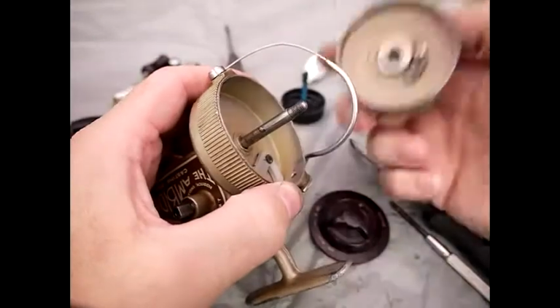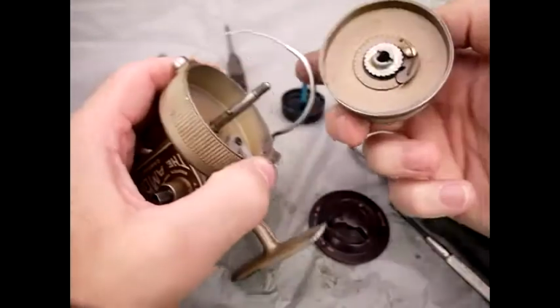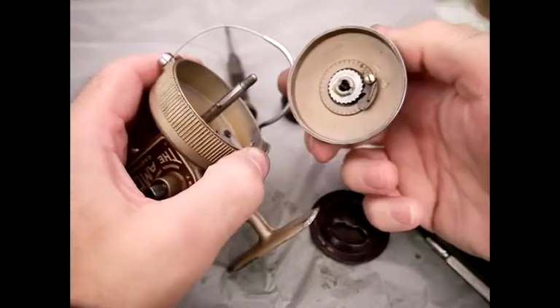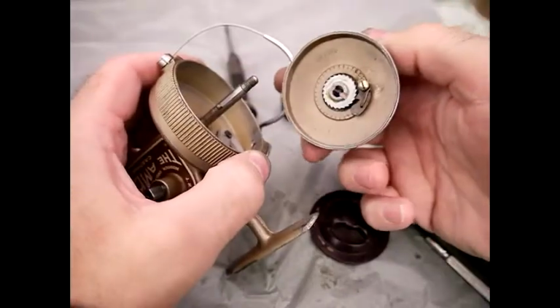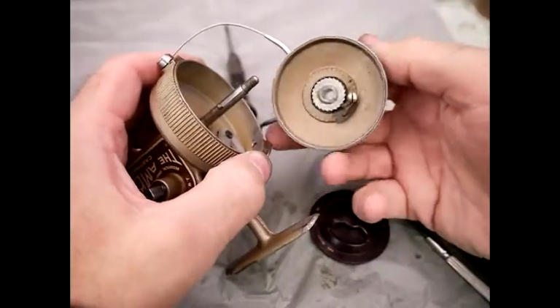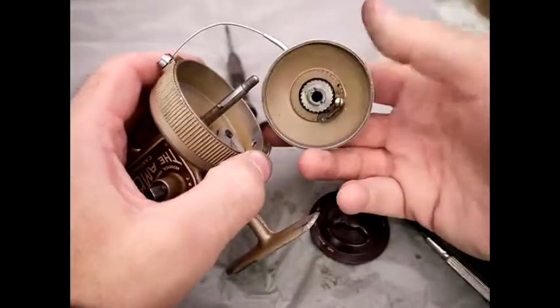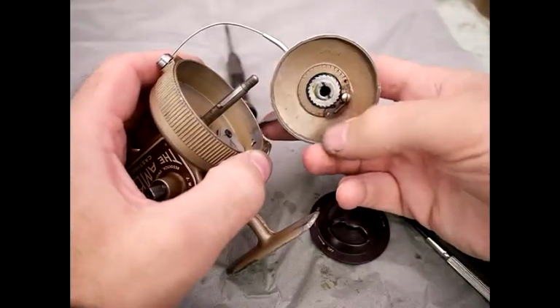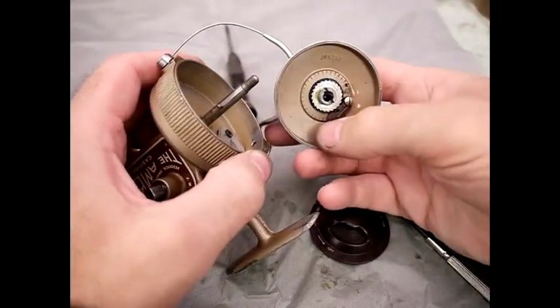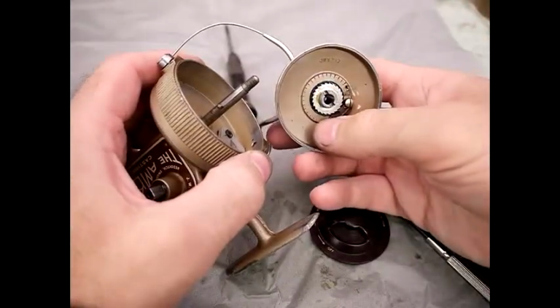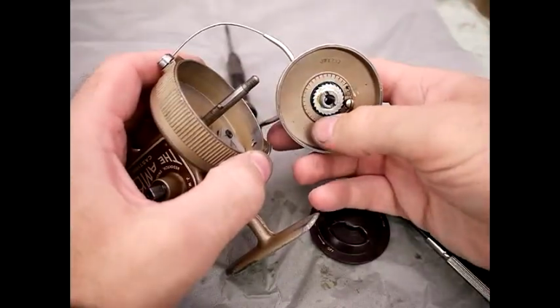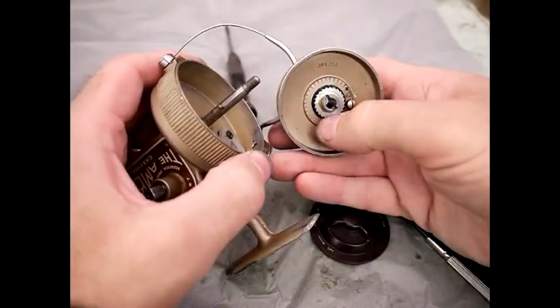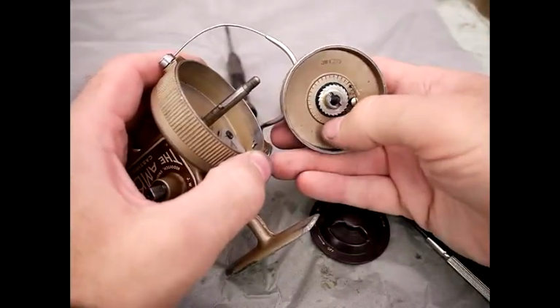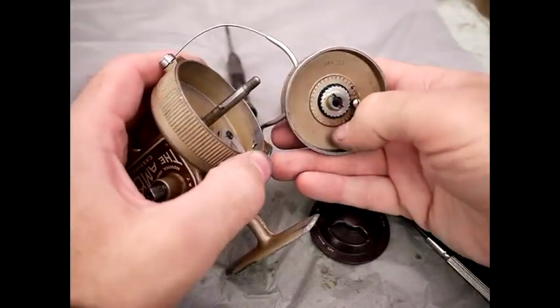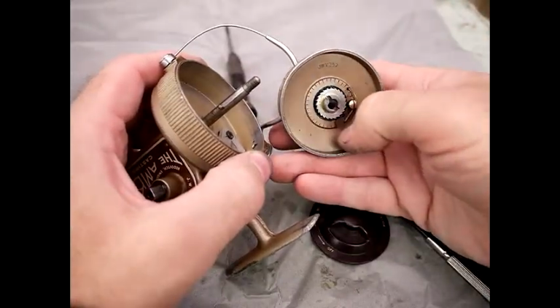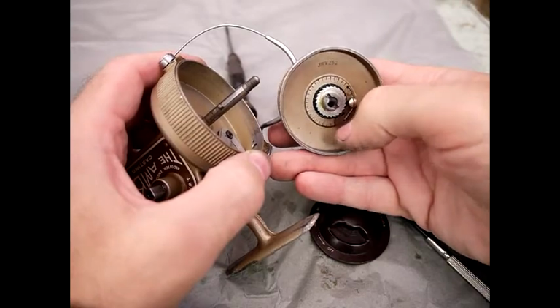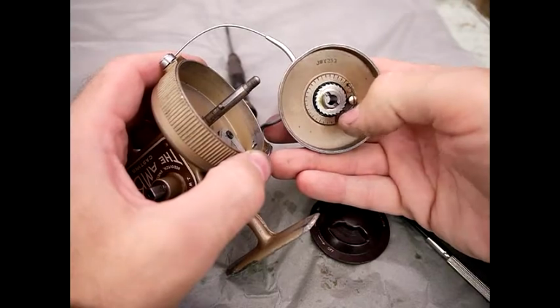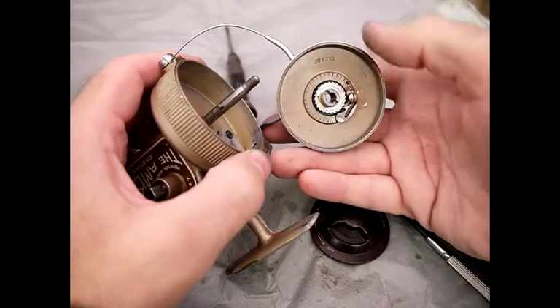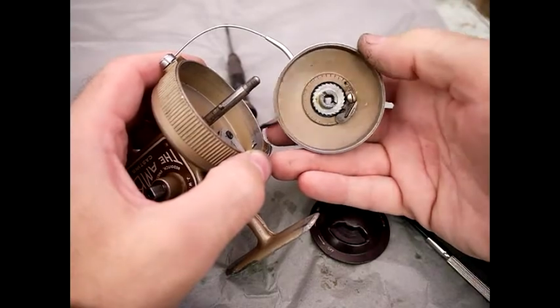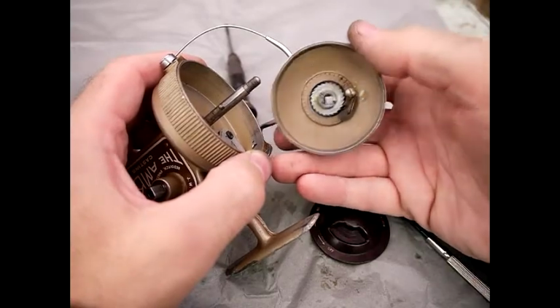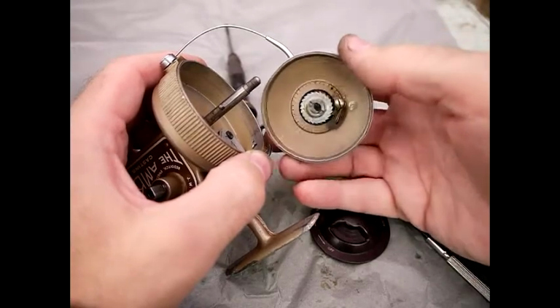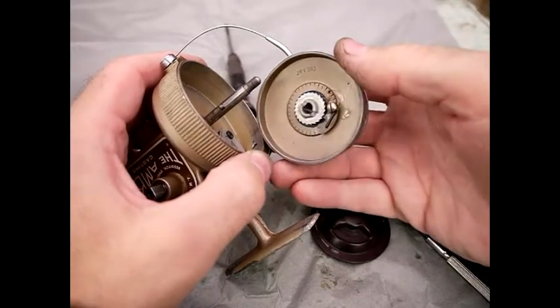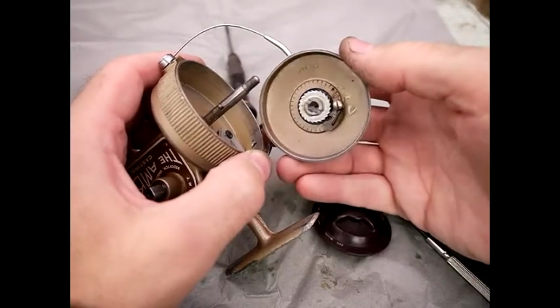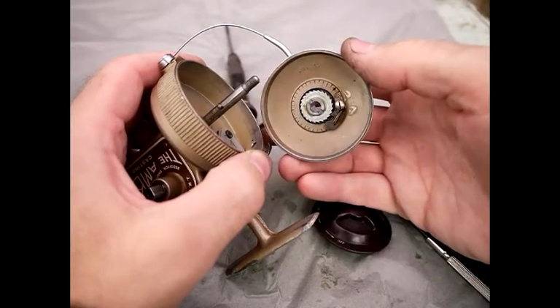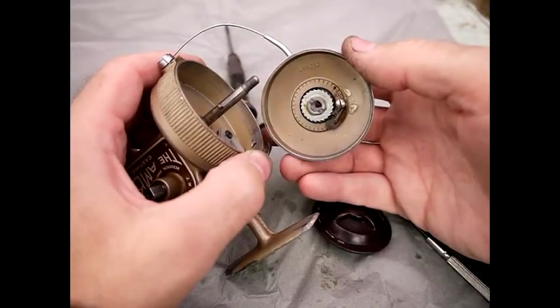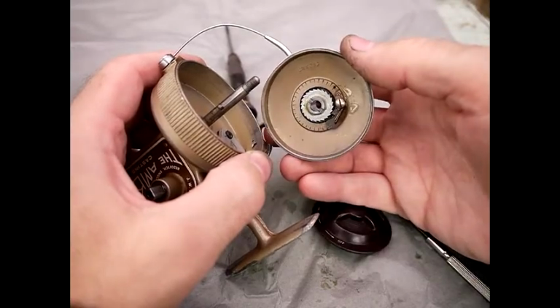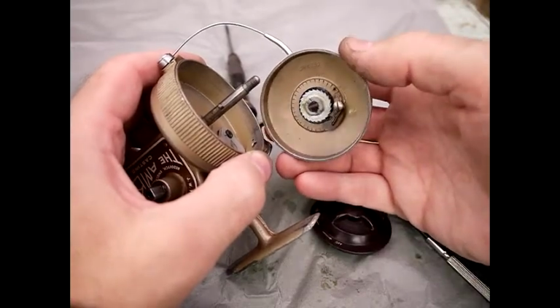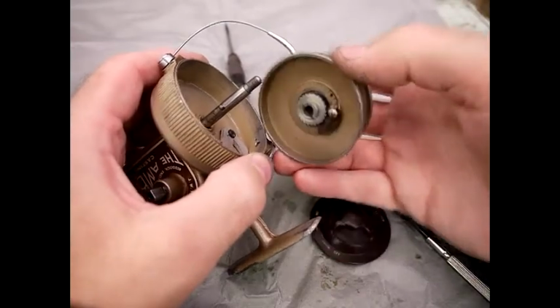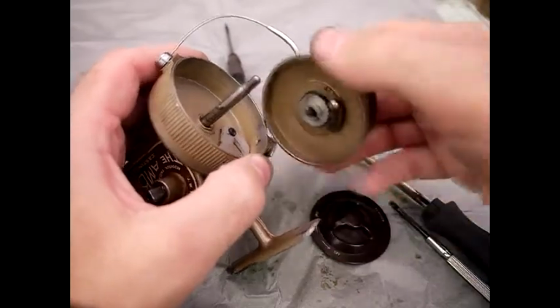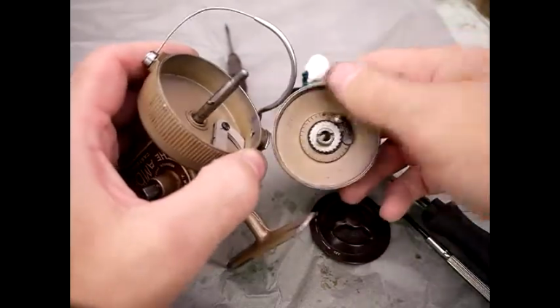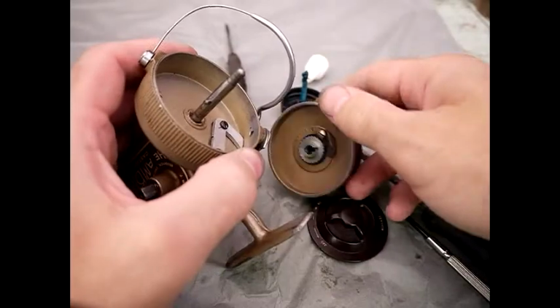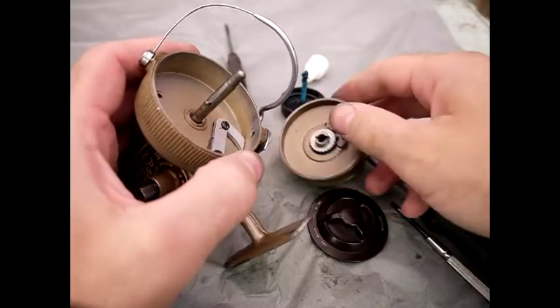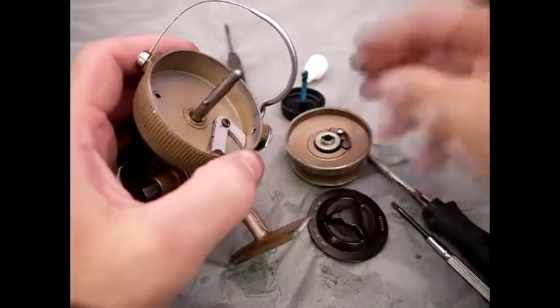Underneath there's another clicker for the drag. That is in good working order, so I'm just going to leave that alone. But you can unscrew that if you want to. And that's the drum off.